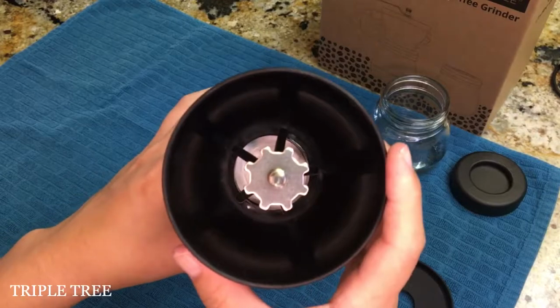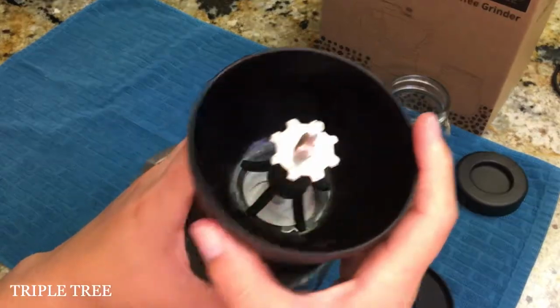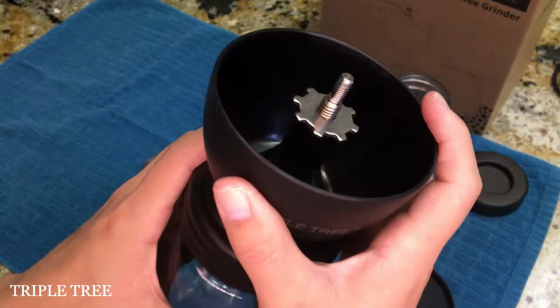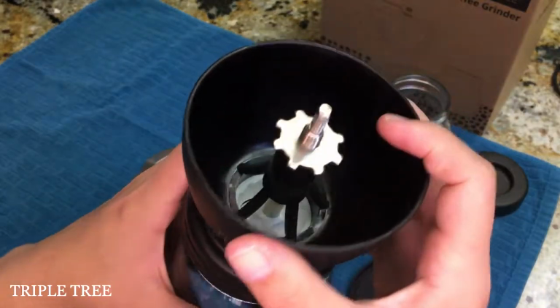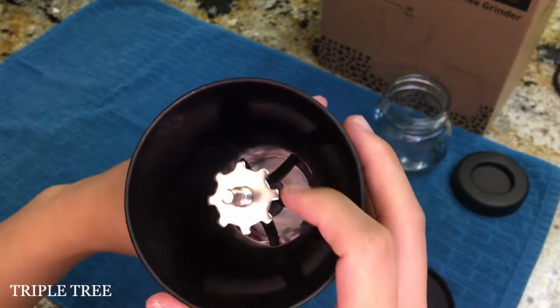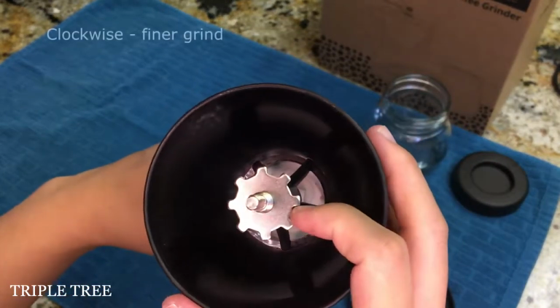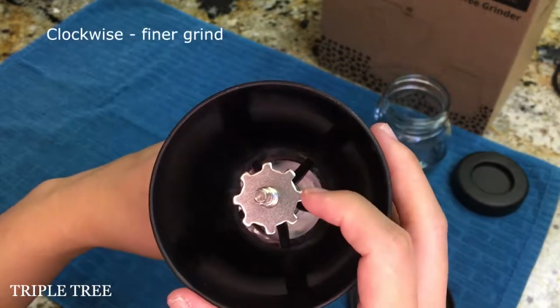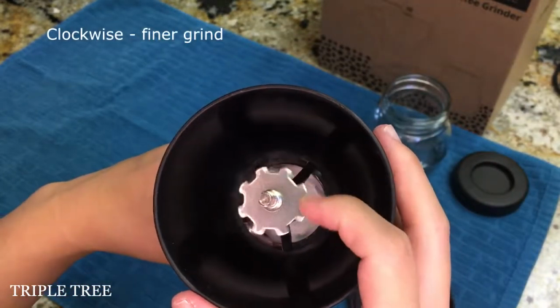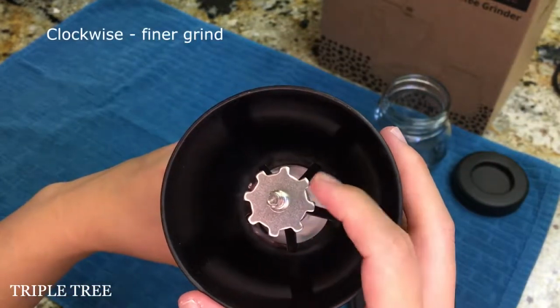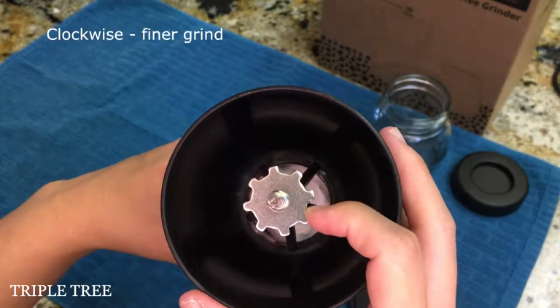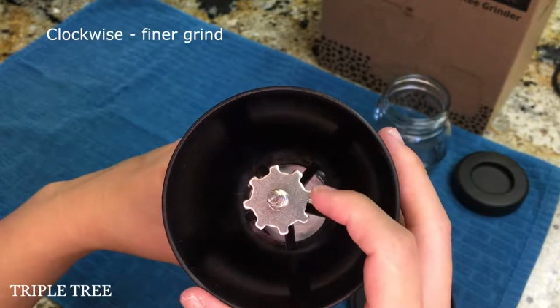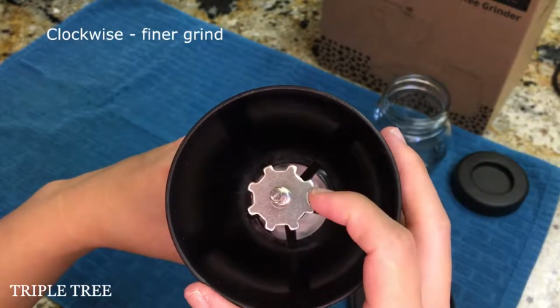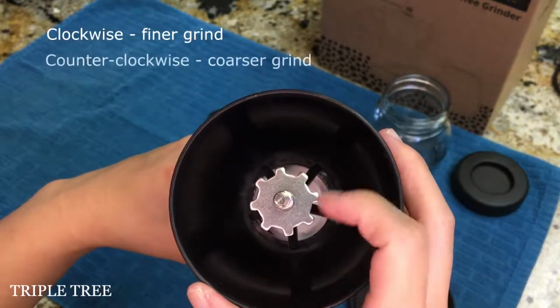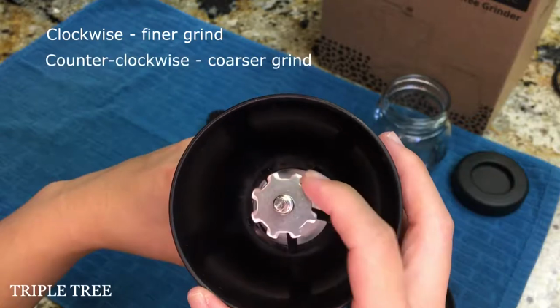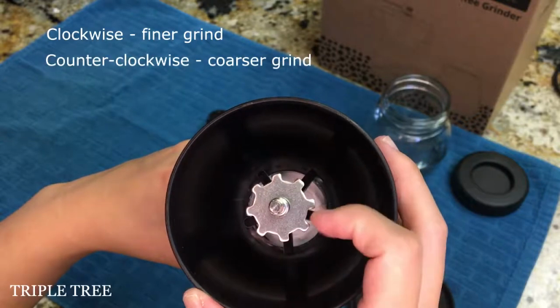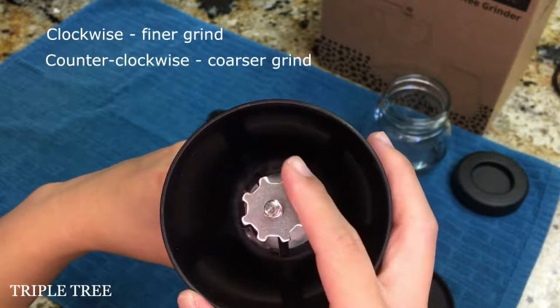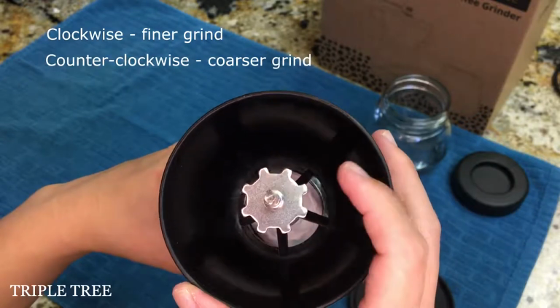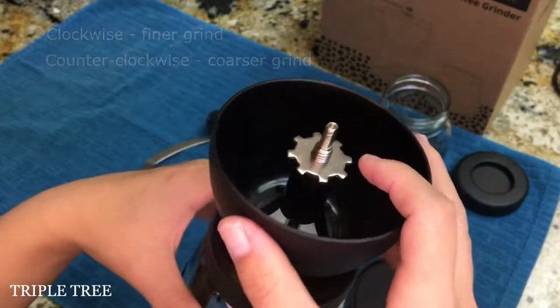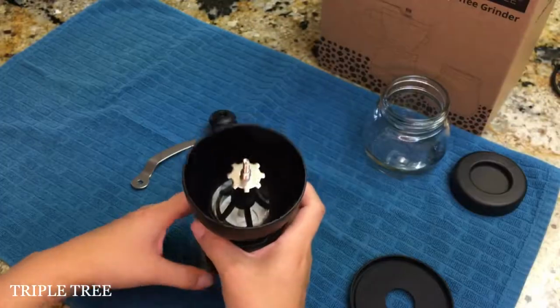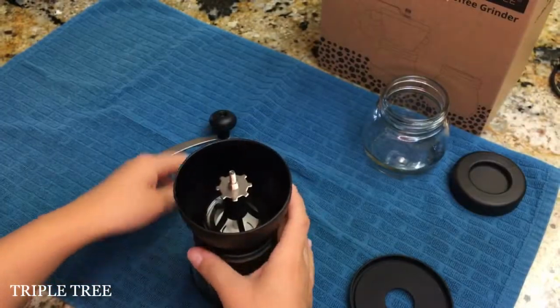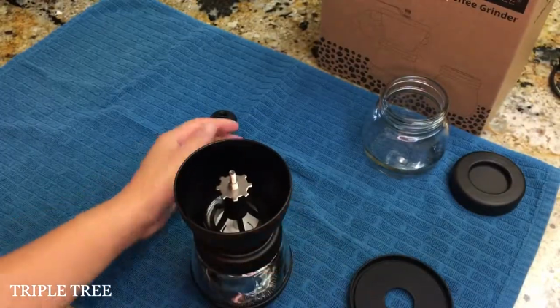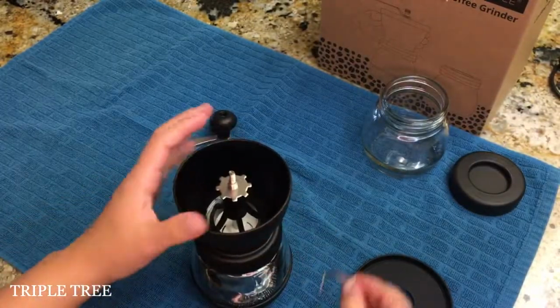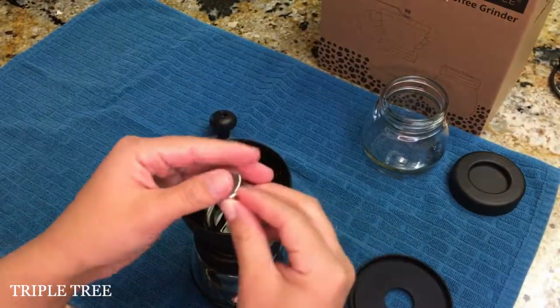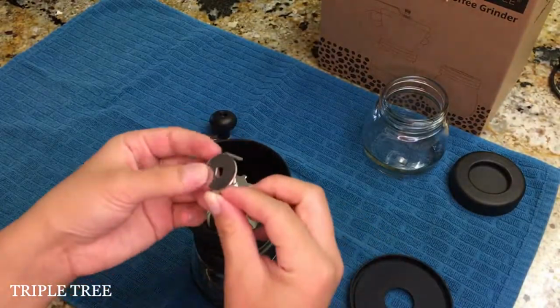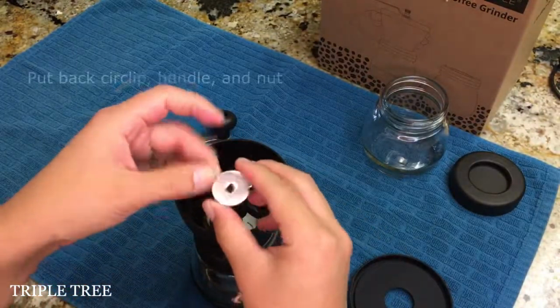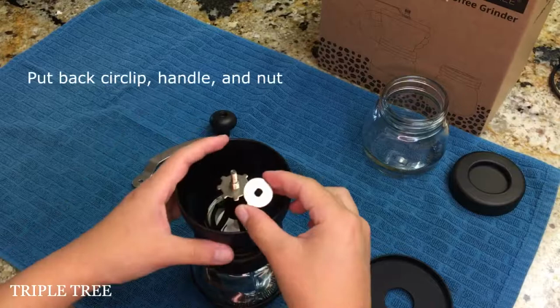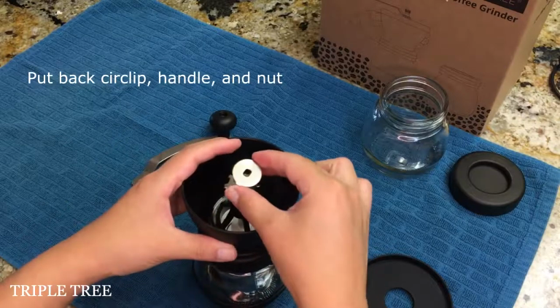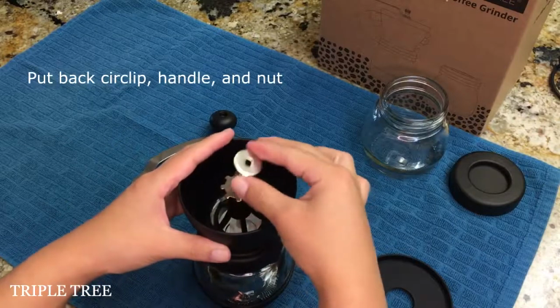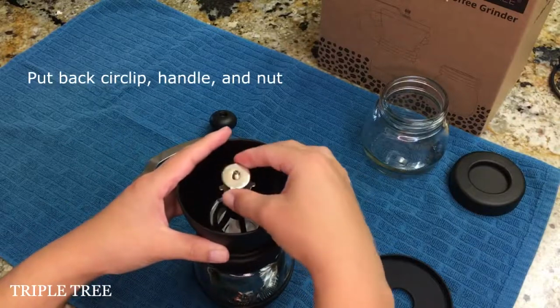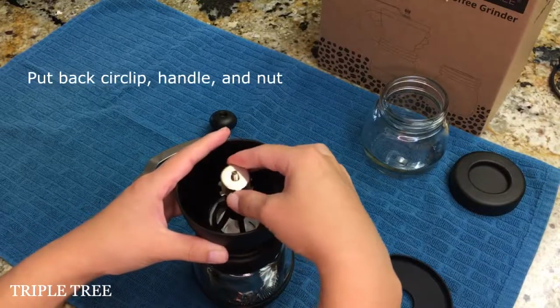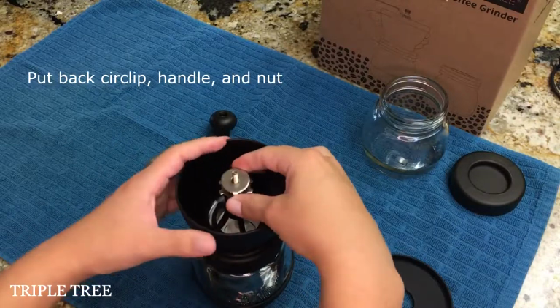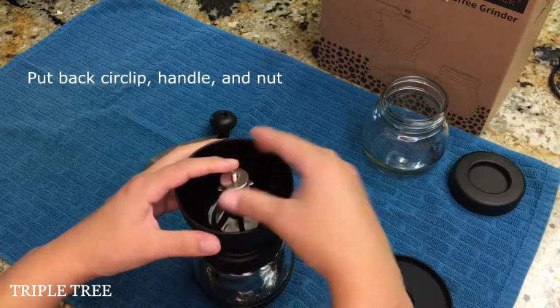Looking at the set ring, adjusting it clockwise will create a finer grind and adjusting counterclockwise will create a coarser grind. In this video, we will be setting our grind to be lightly coarse and not too fine.